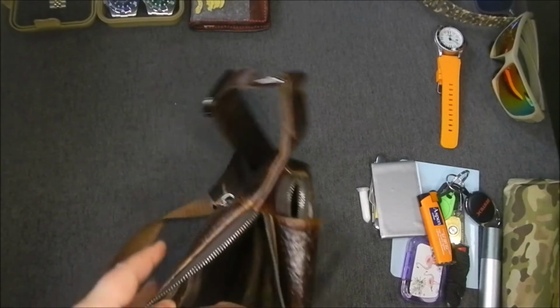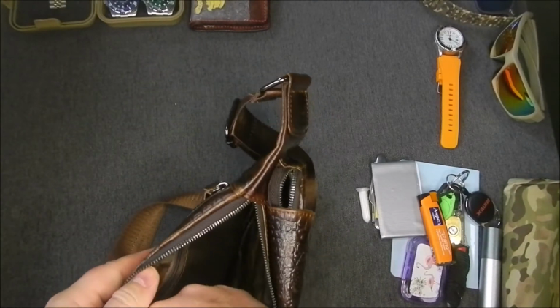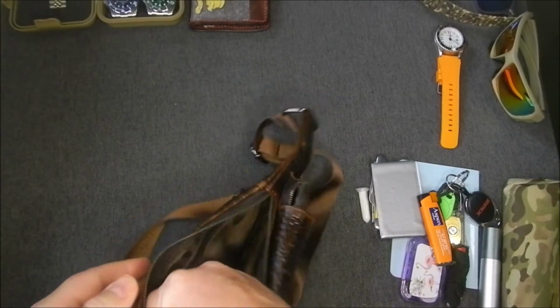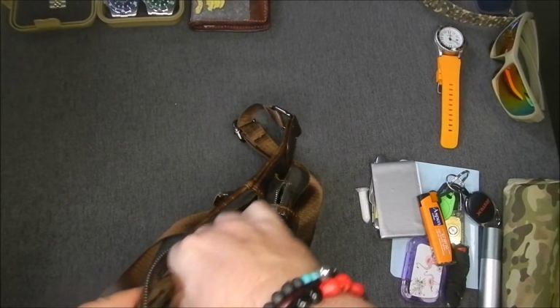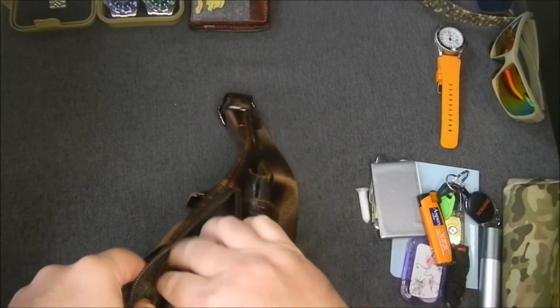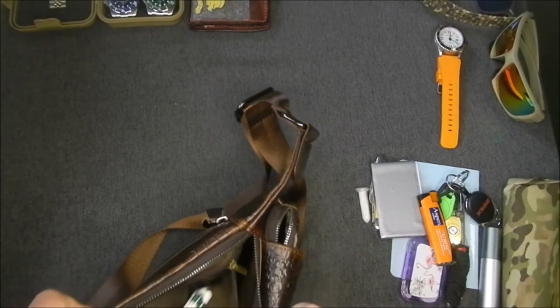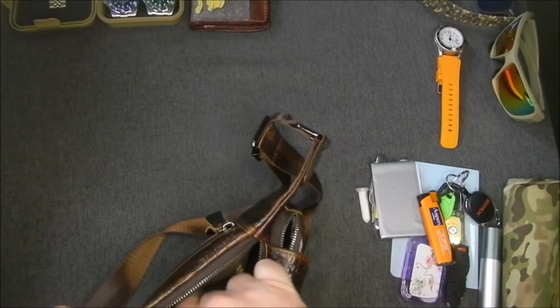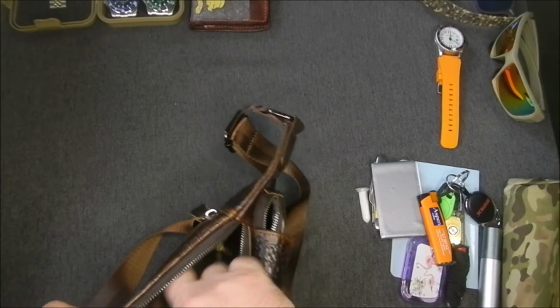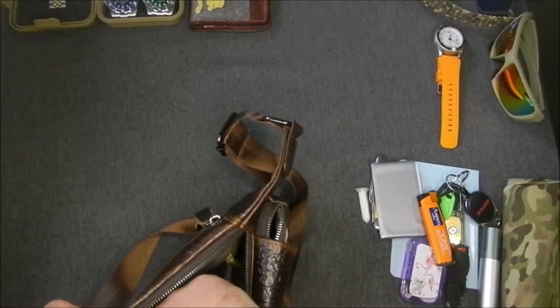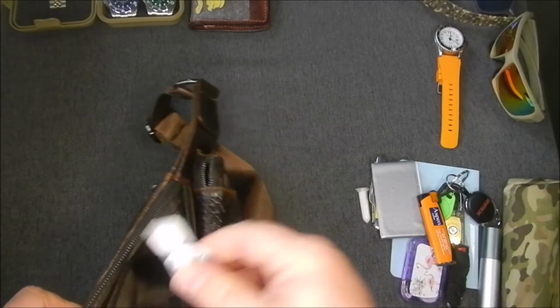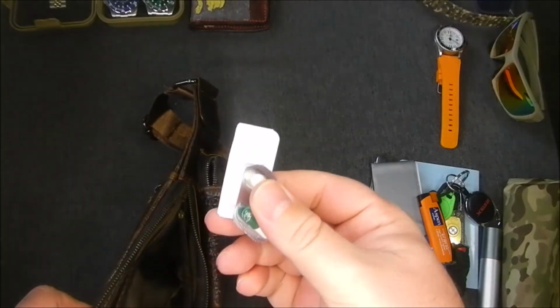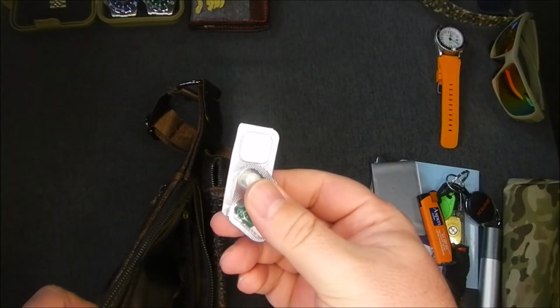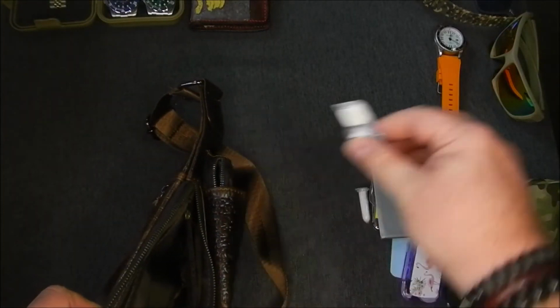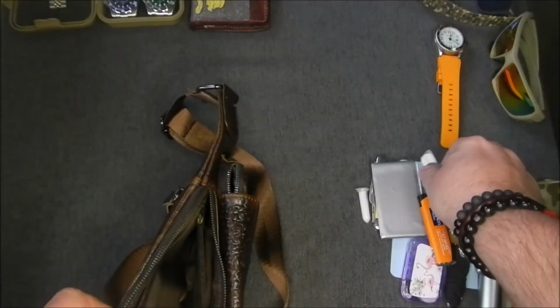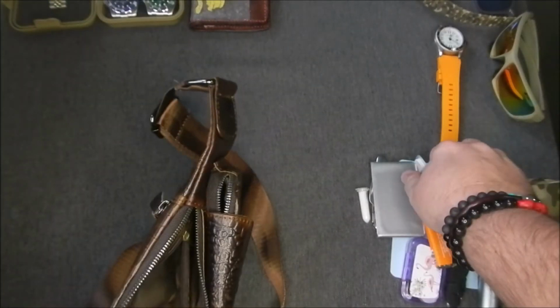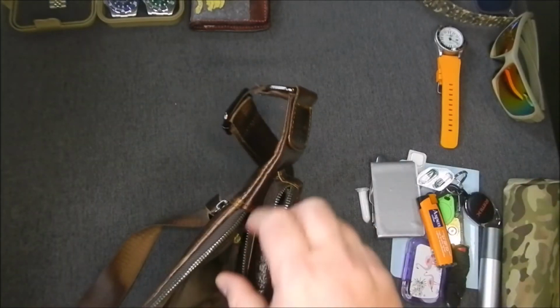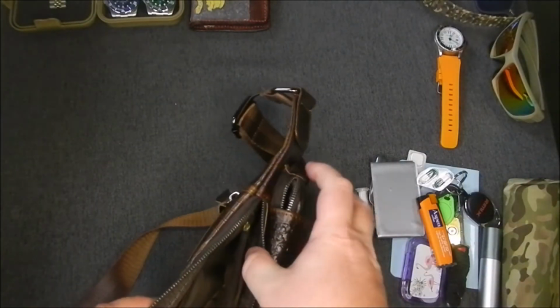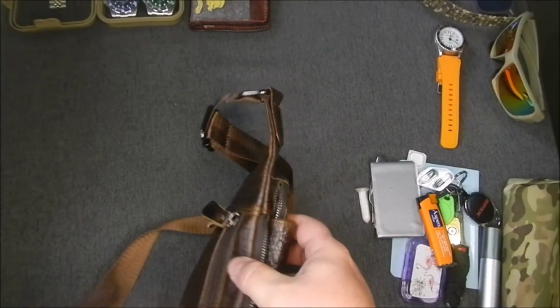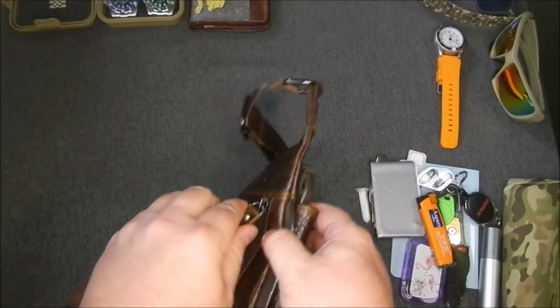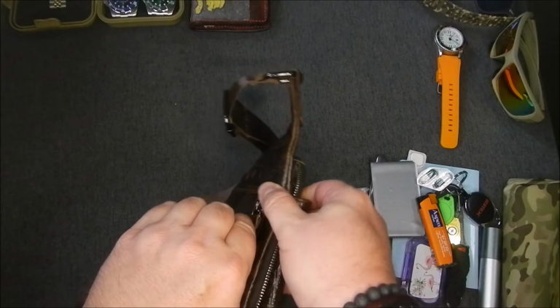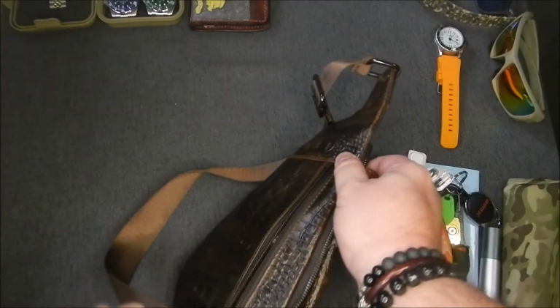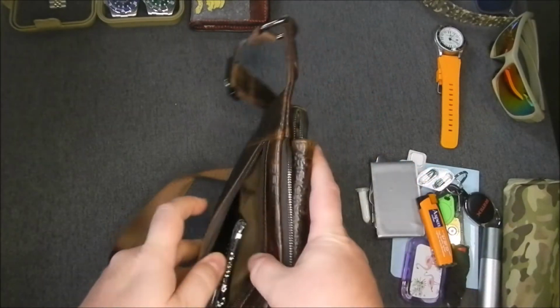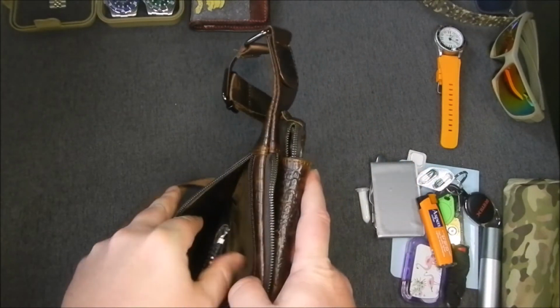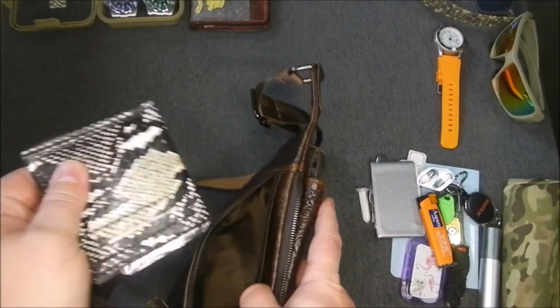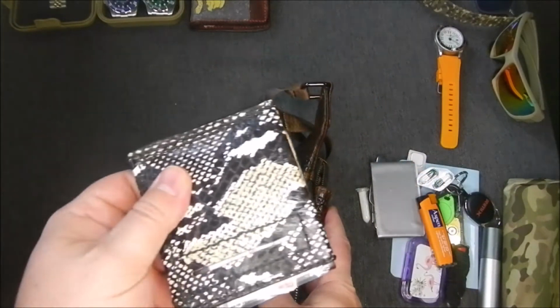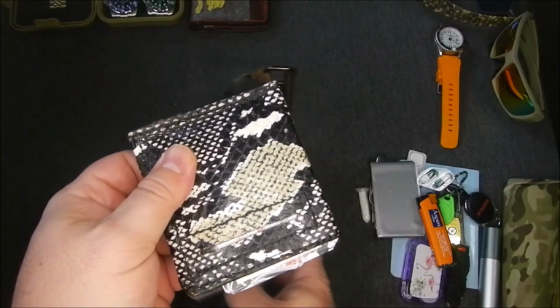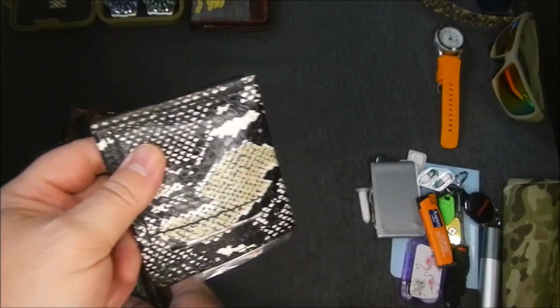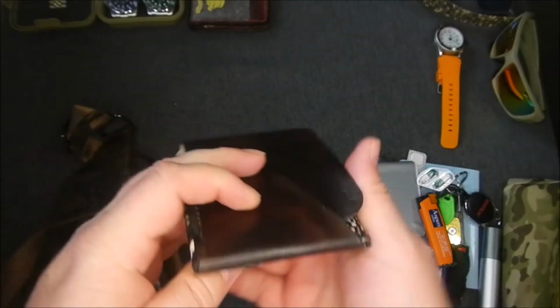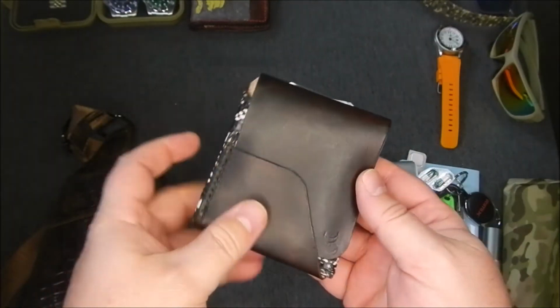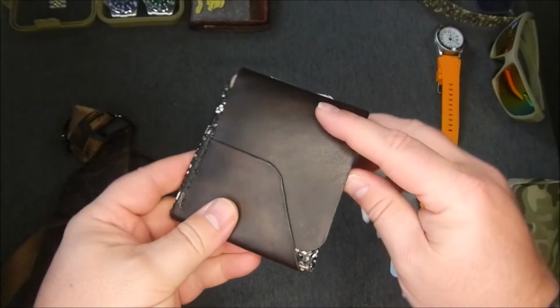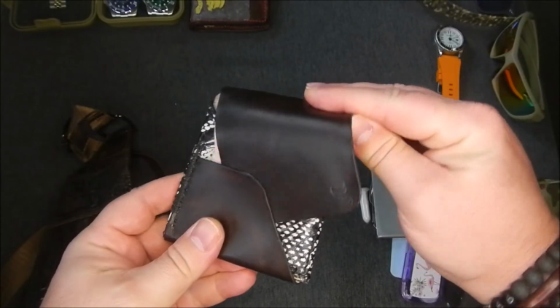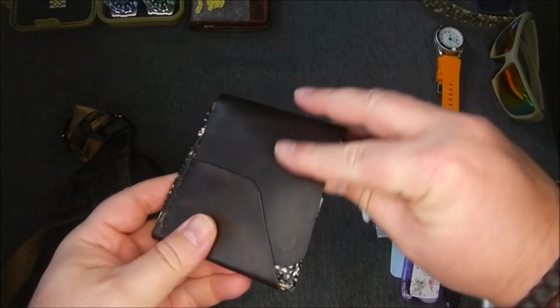There's another part inside — I didn't think there was anything in there, but there is: just some antacids and some headache tablets. And if you open the back, this is where I carry a wallet I made myself.